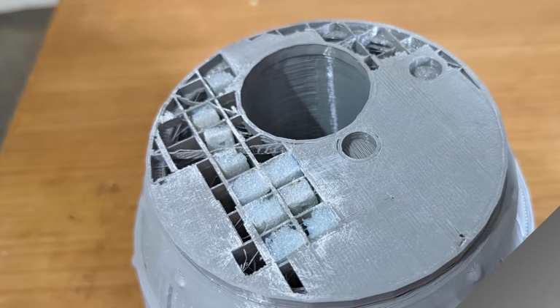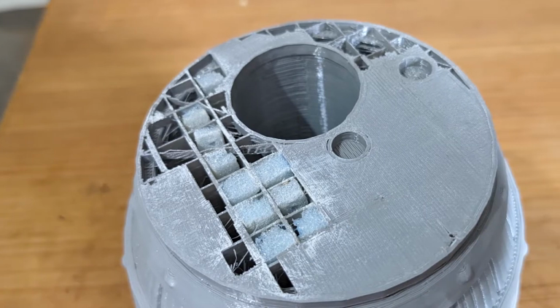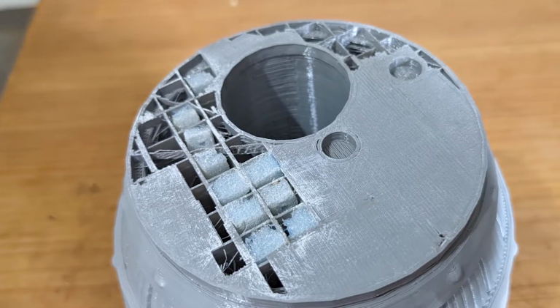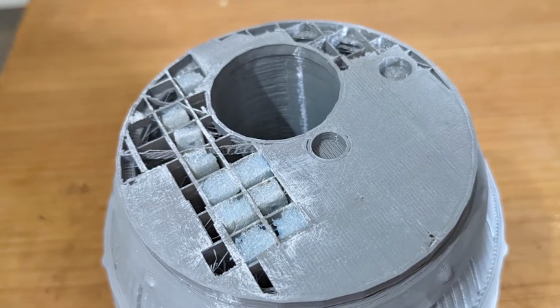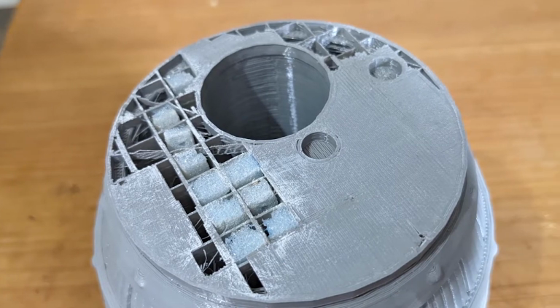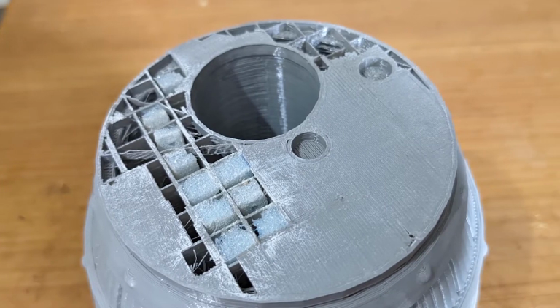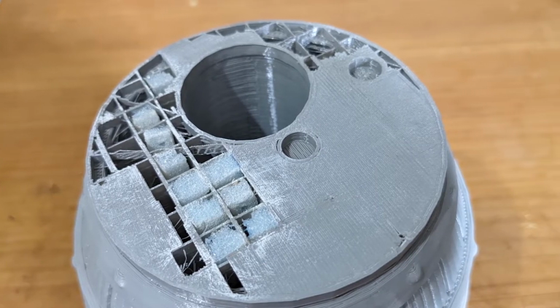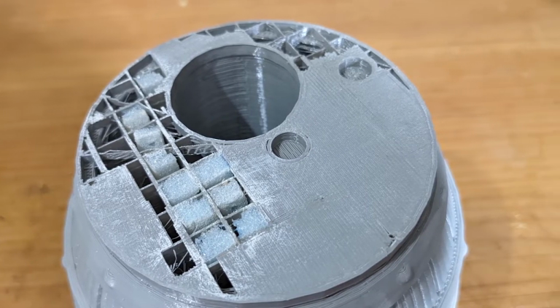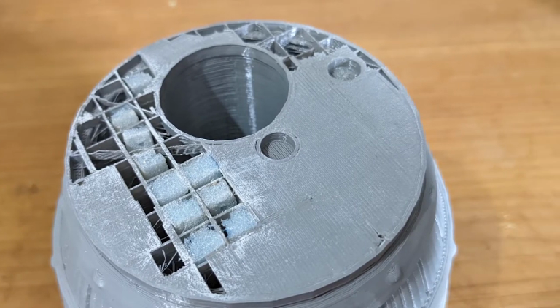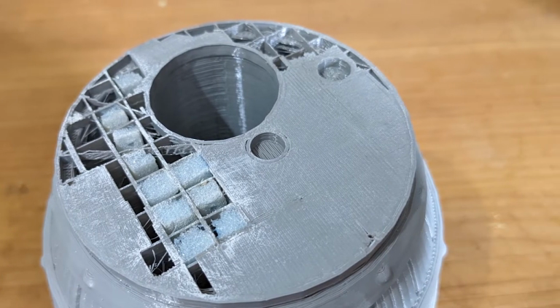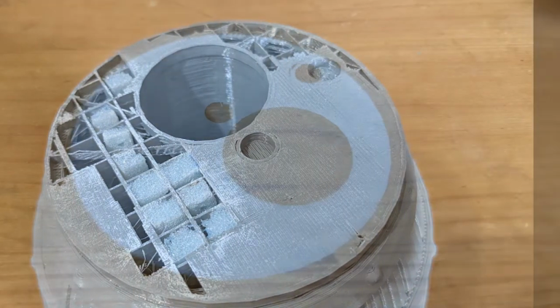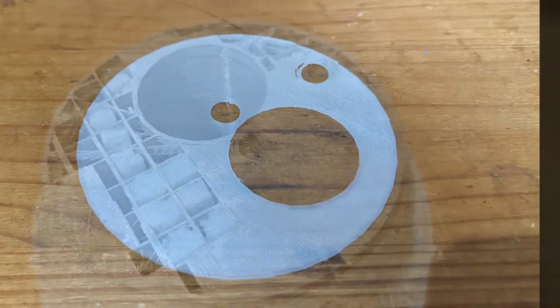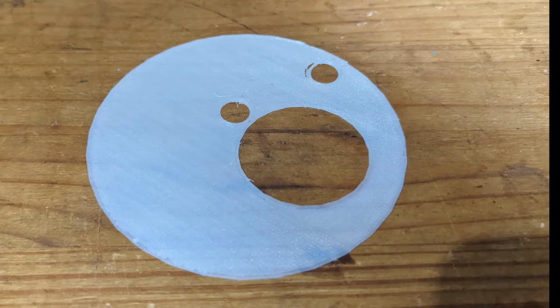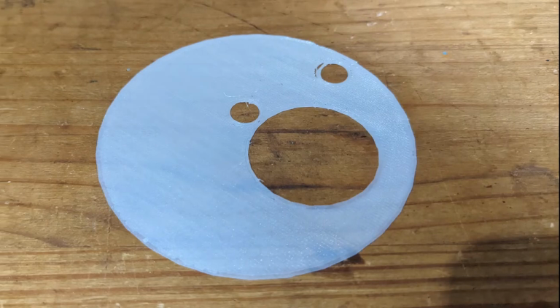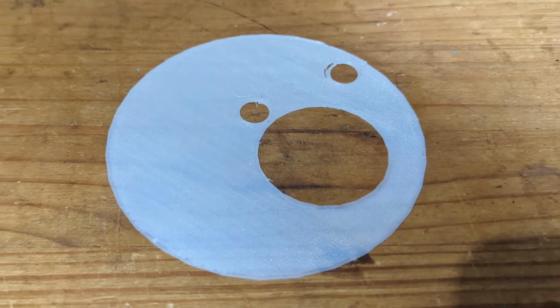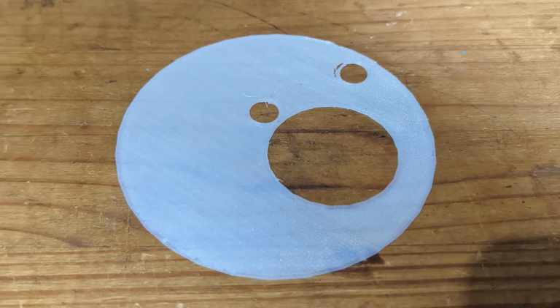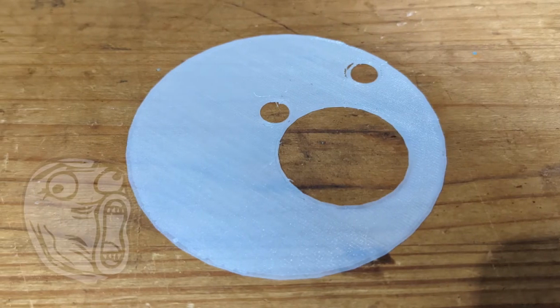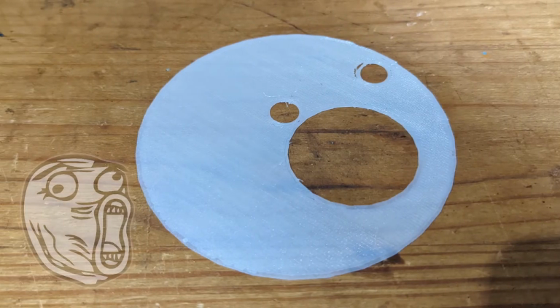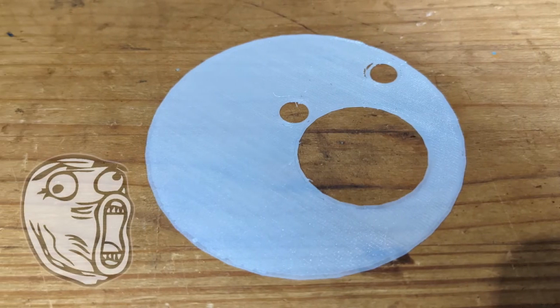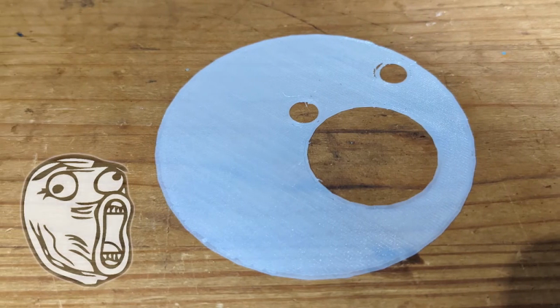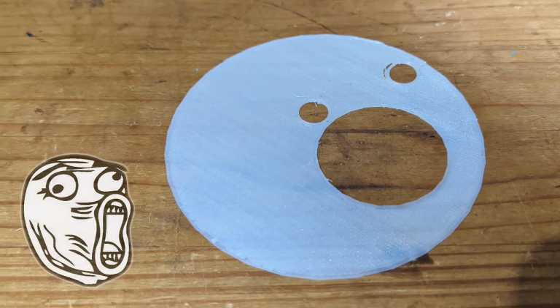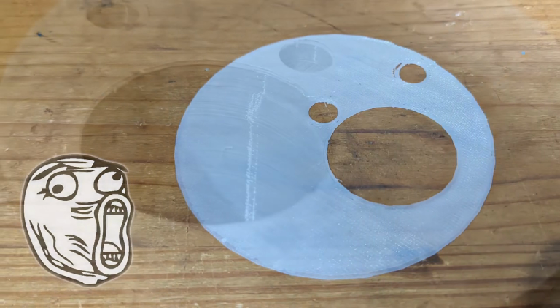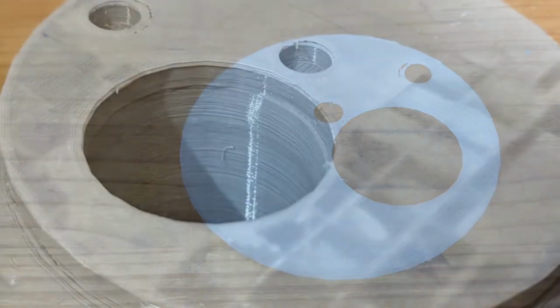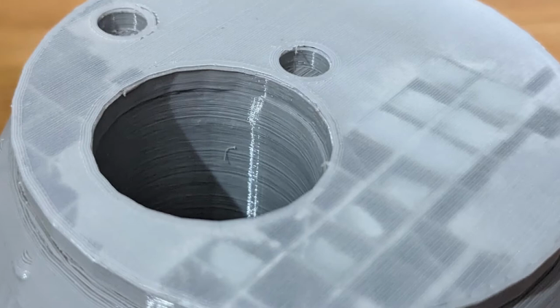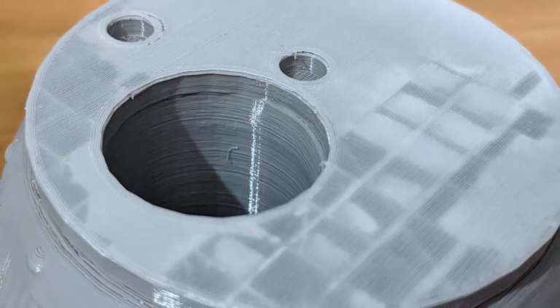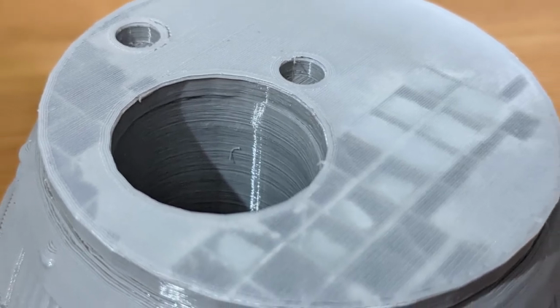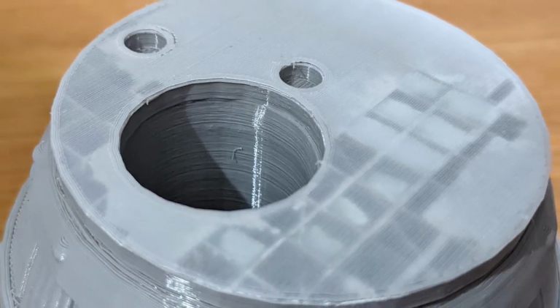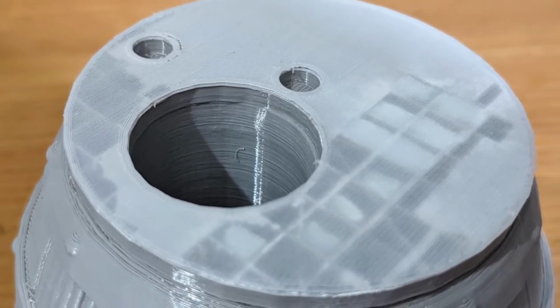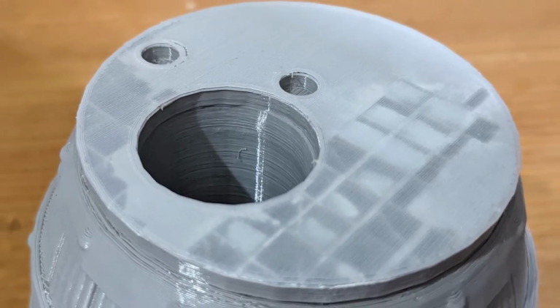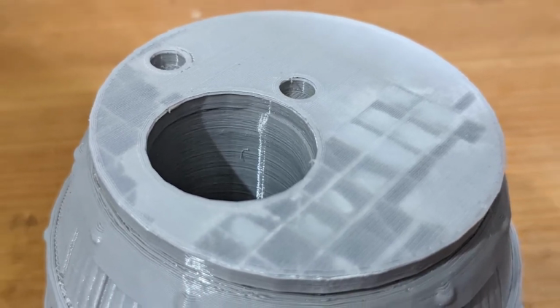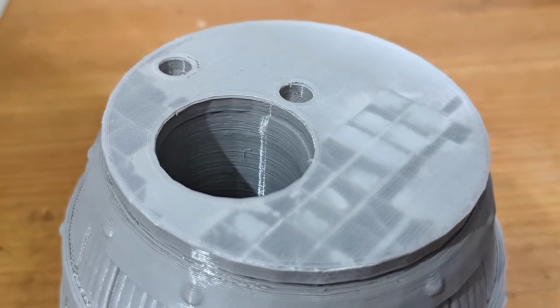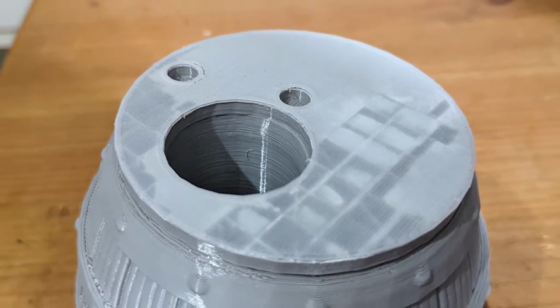First things first — a failure. I had my print bed slightly too high, so when I removed the keg from the plate it tore part of it off. But rather than reprint the whole thing, I flipped it upside down and printed just the bottom 2mm of the keg and stuck that onto the bottom. A lot easier.